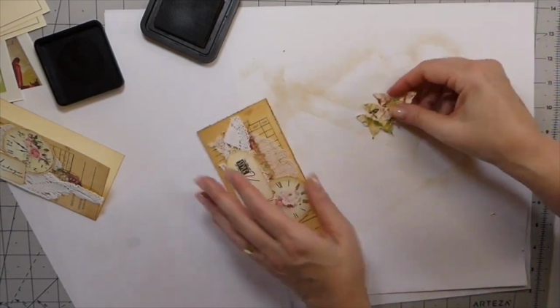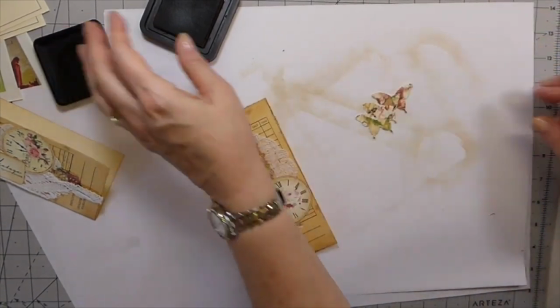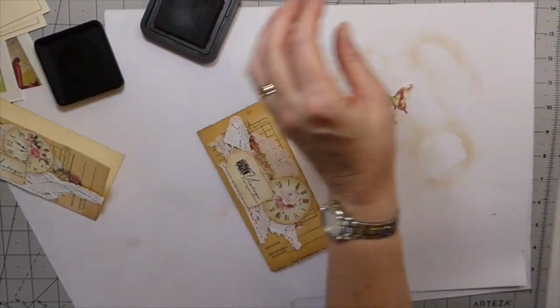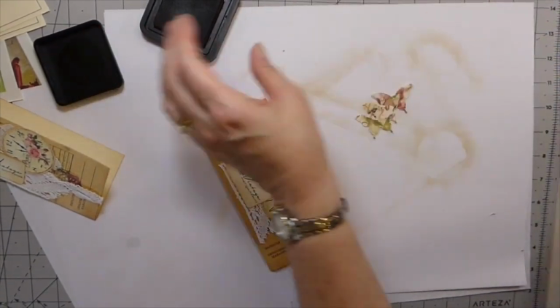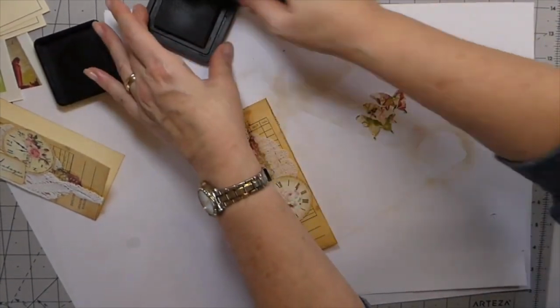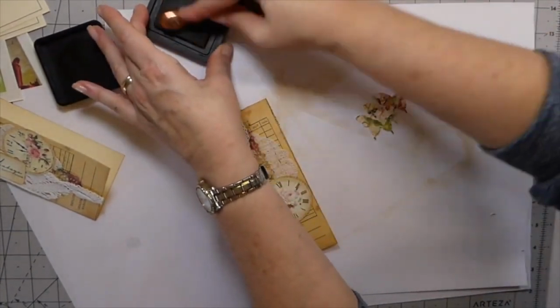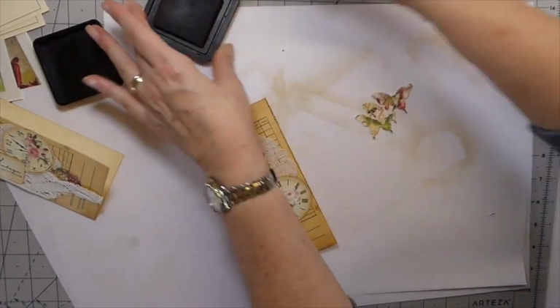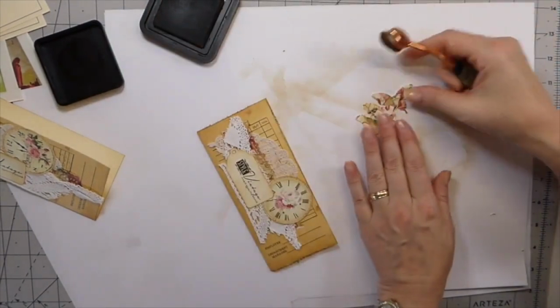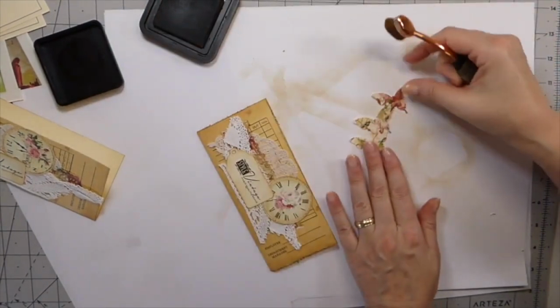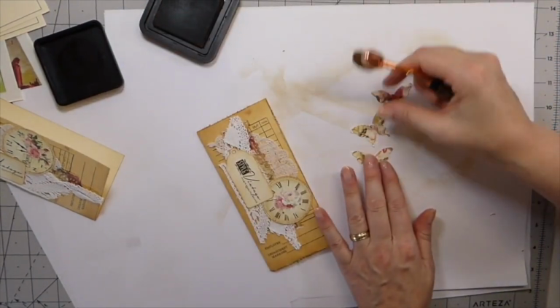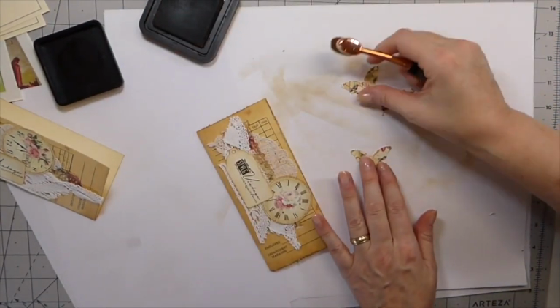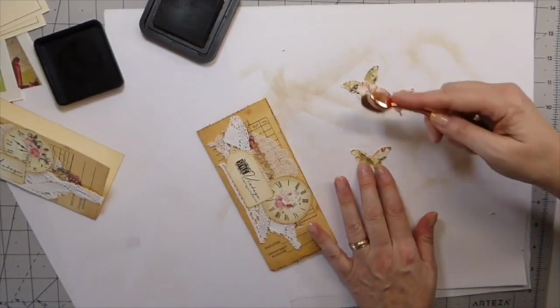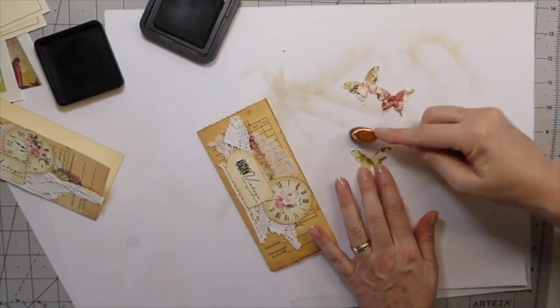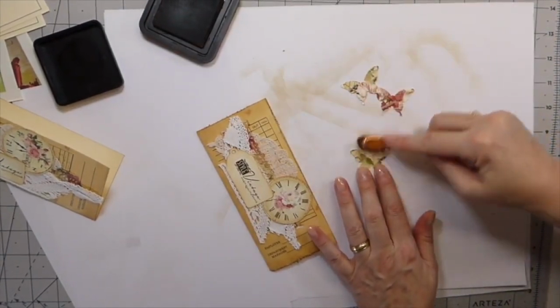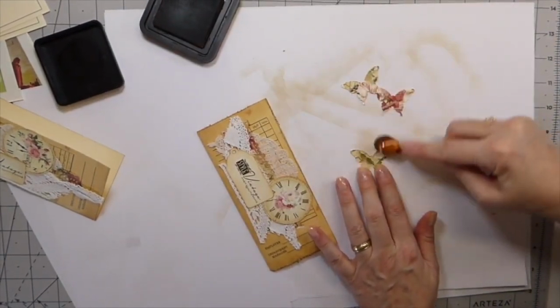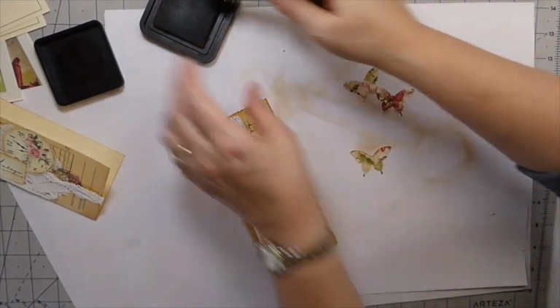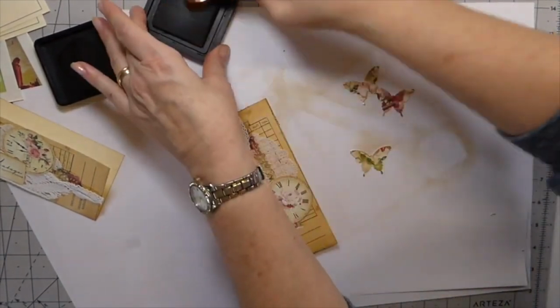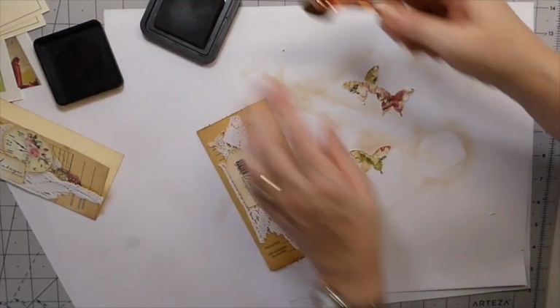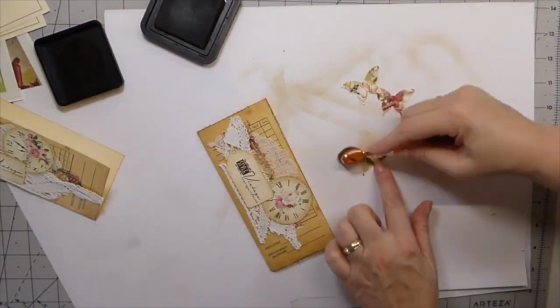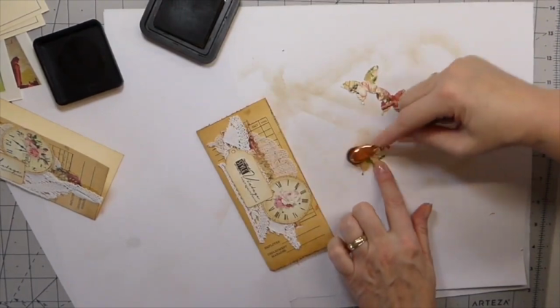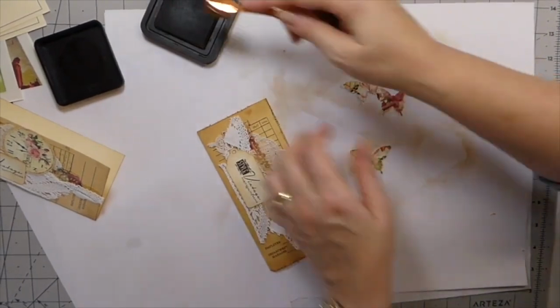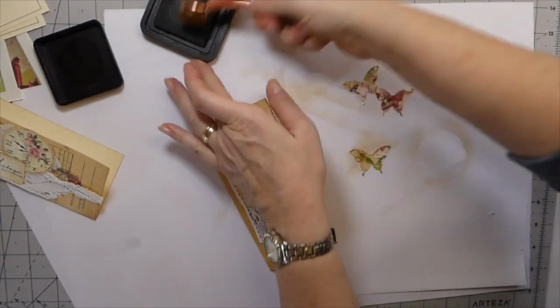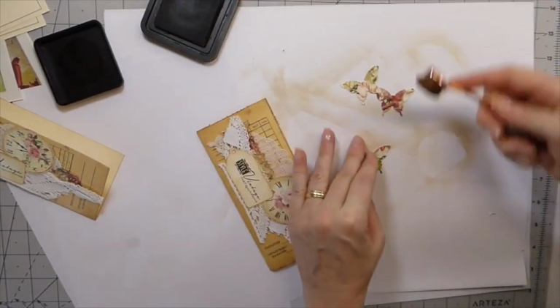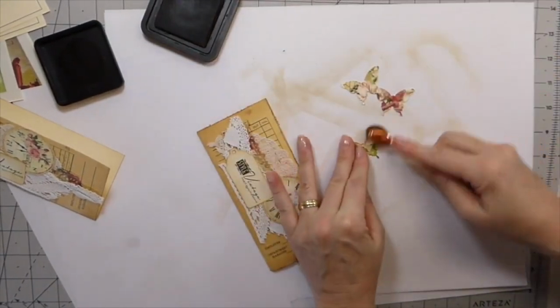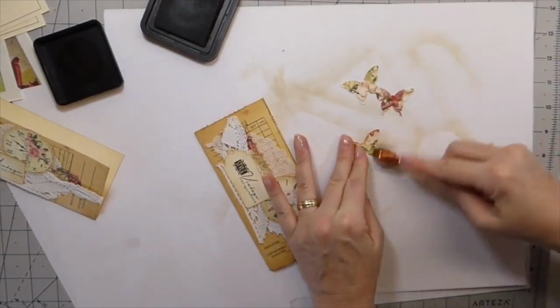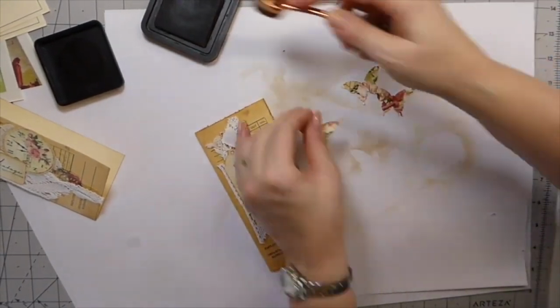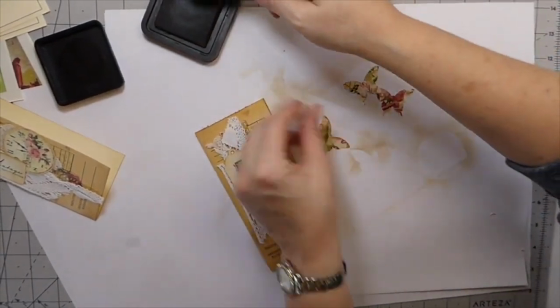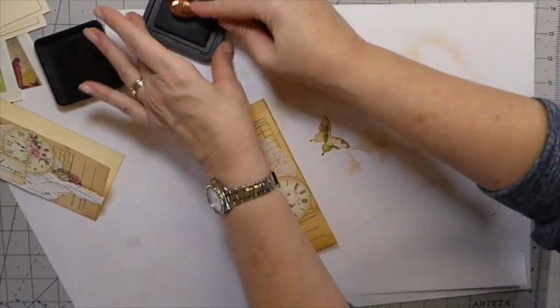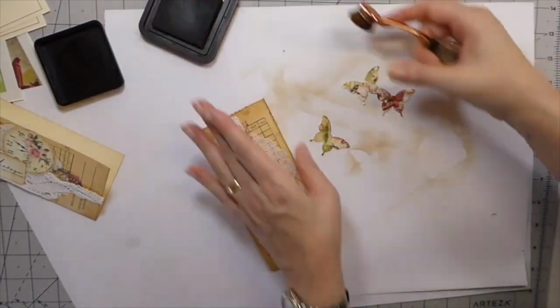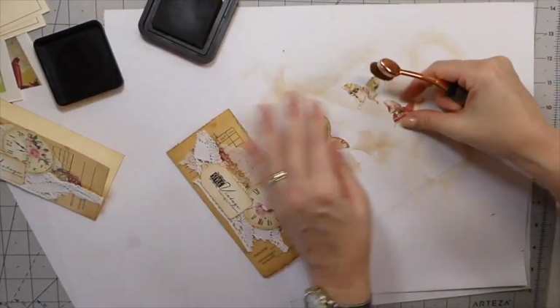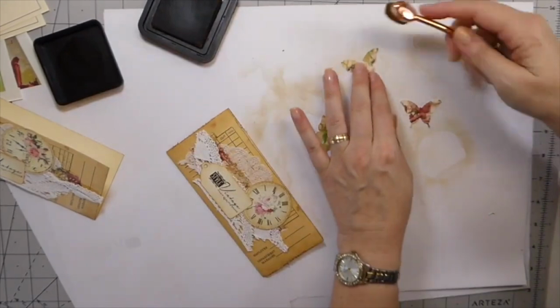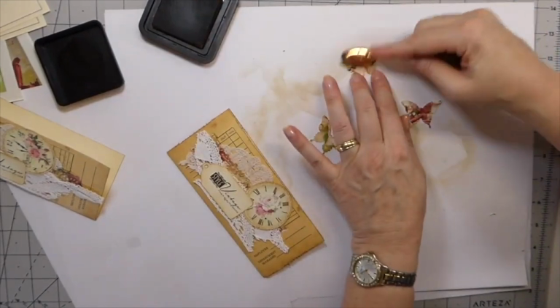Now let's do our little butterflies here. I'm just going to ink them up a bit. I hope you guys all had a good weekend — getting so close to Christmas.